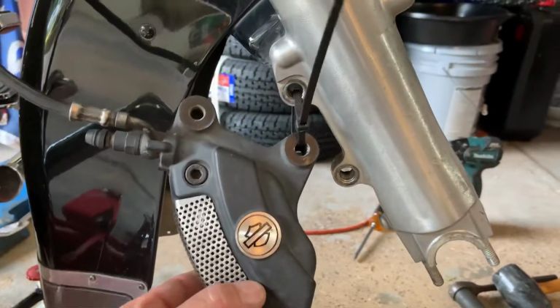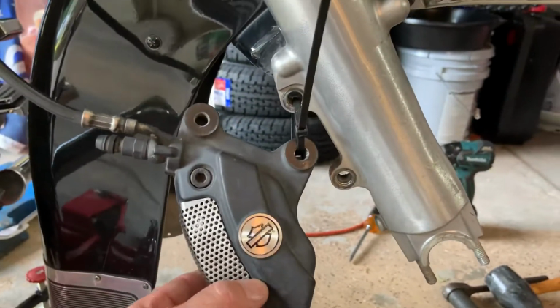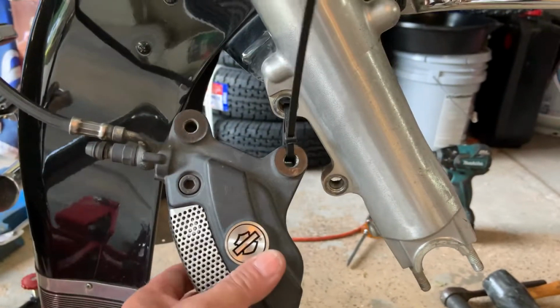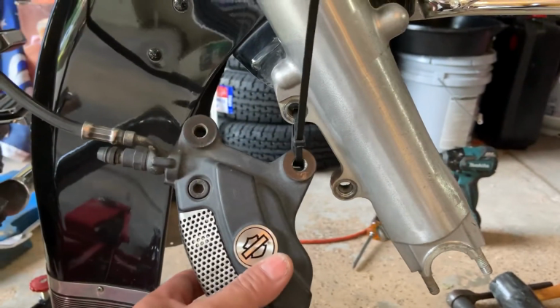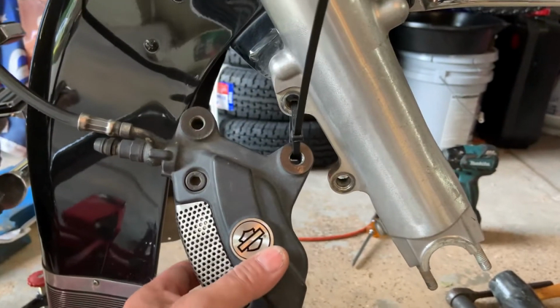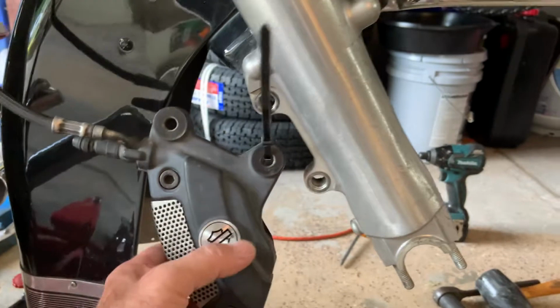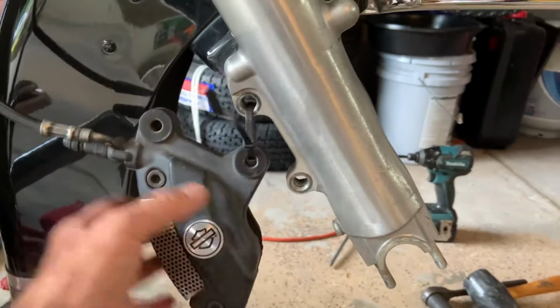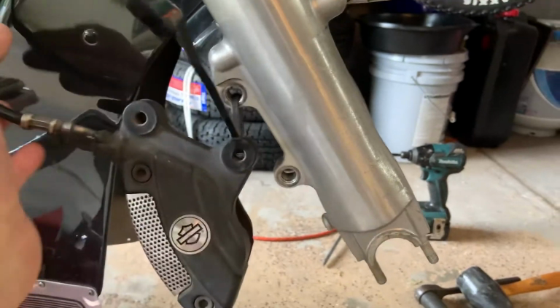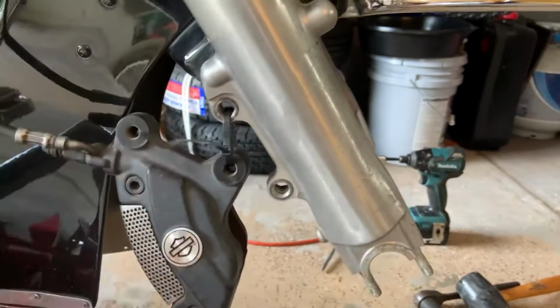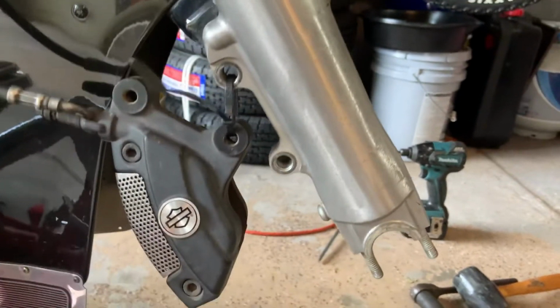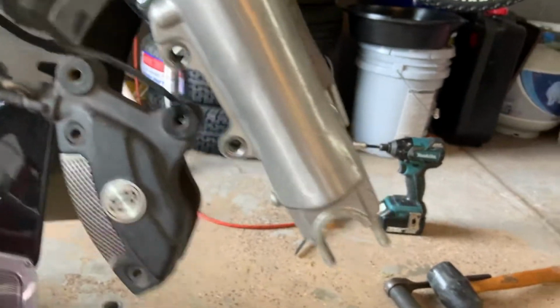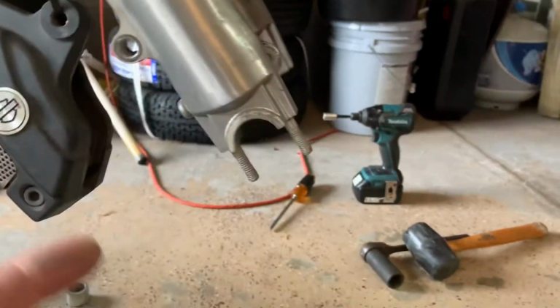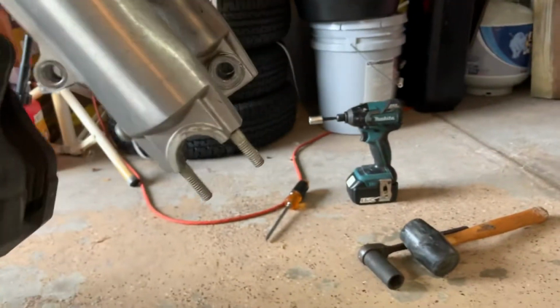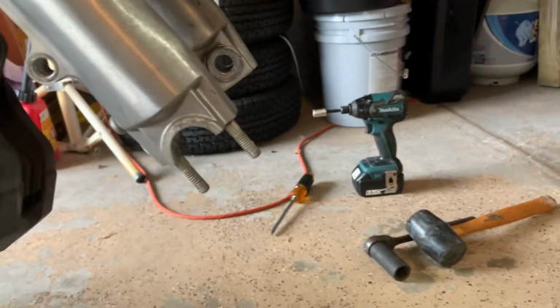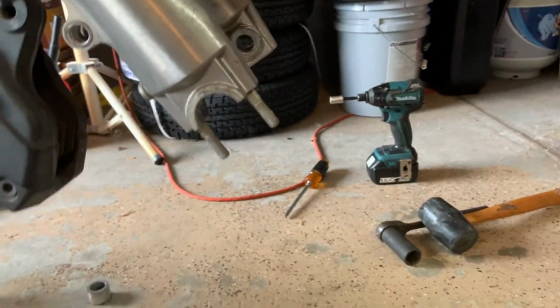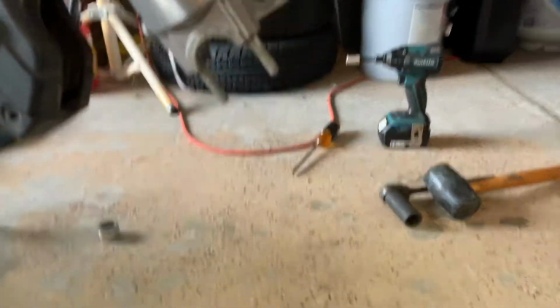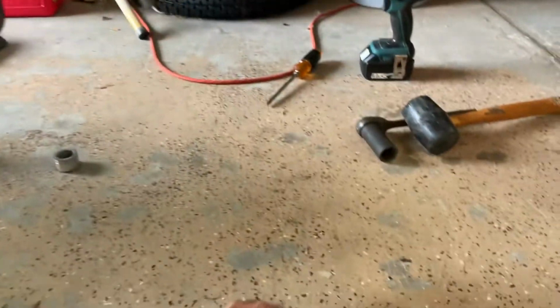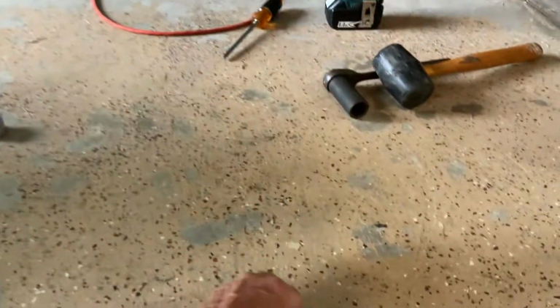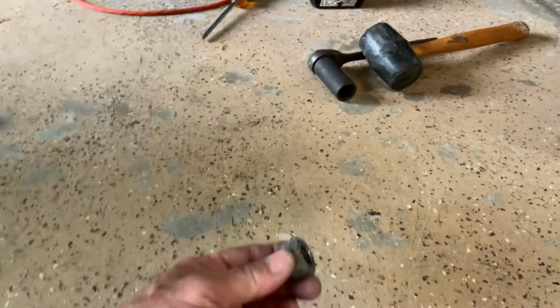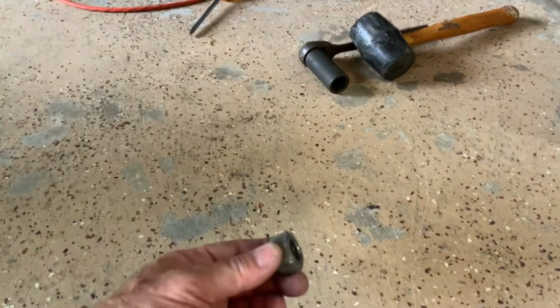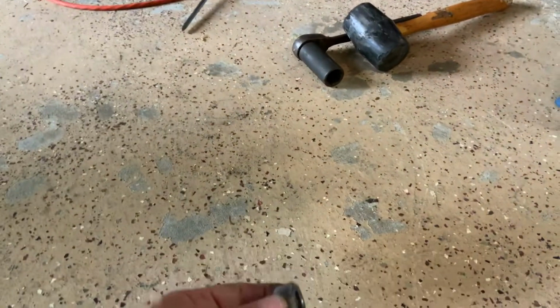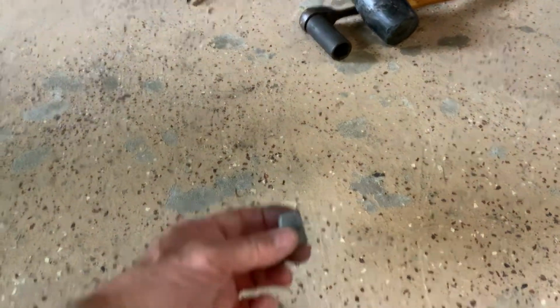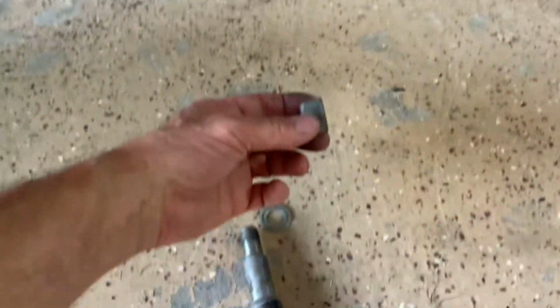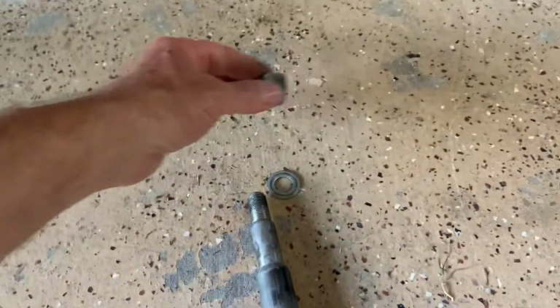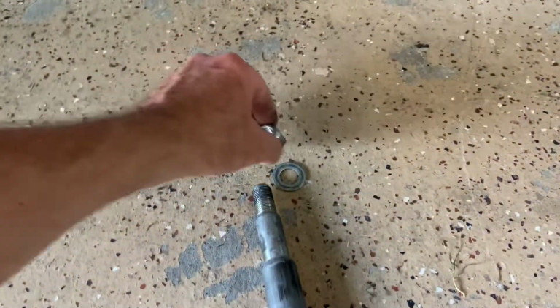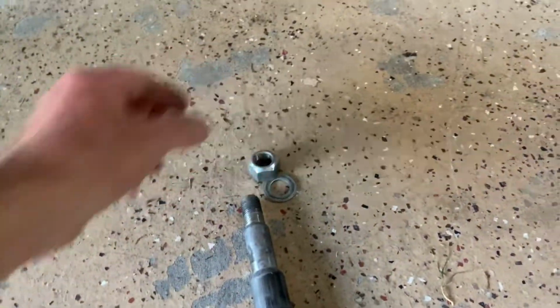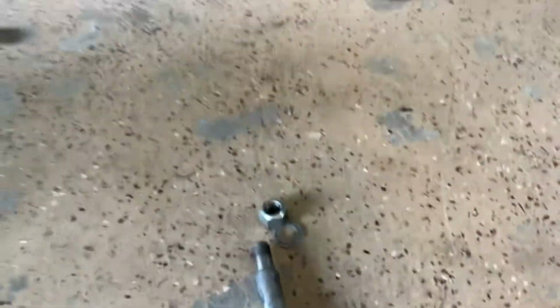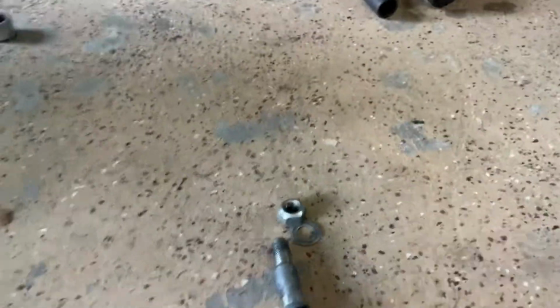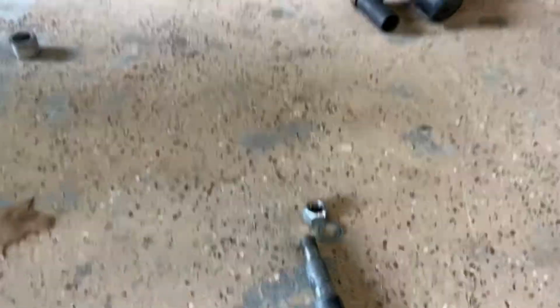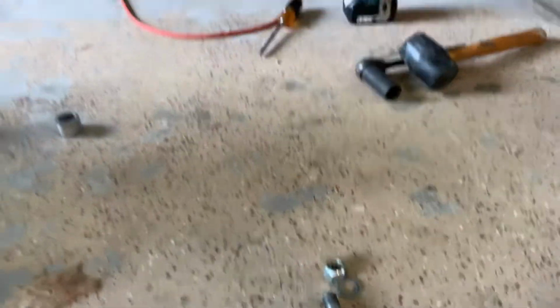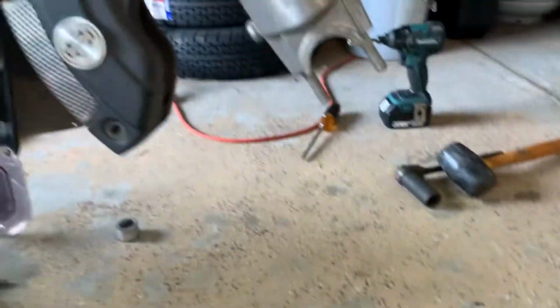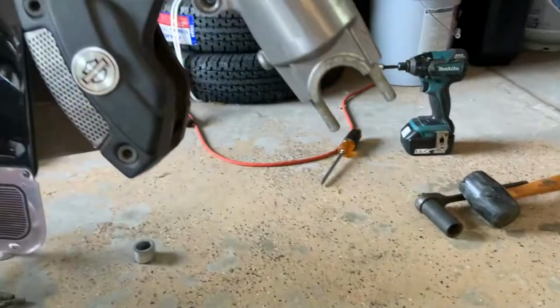Hang up your caliper so it doesn't stress the line. Go around the right side of the bike and take off your 15/16 nut and washer for your axle. Come back around the left side of the bike.